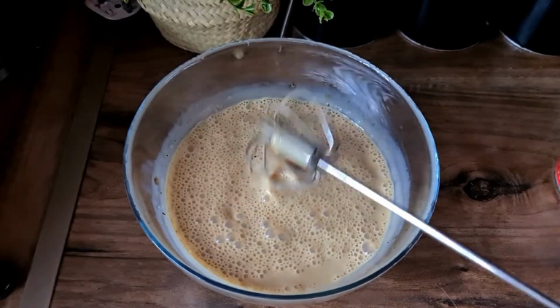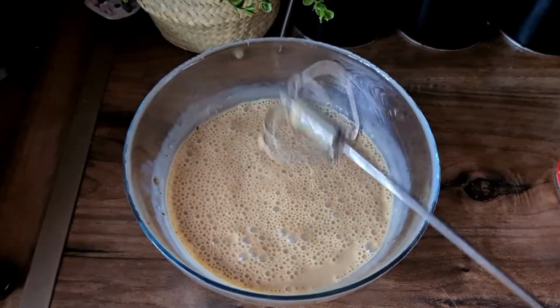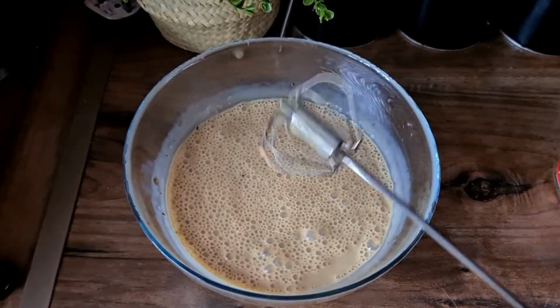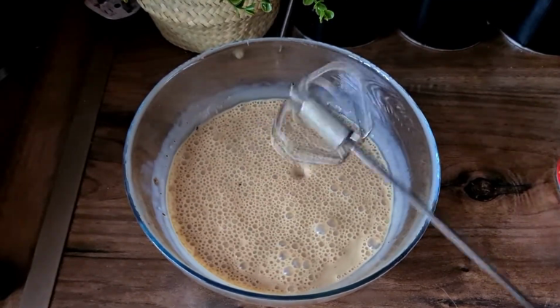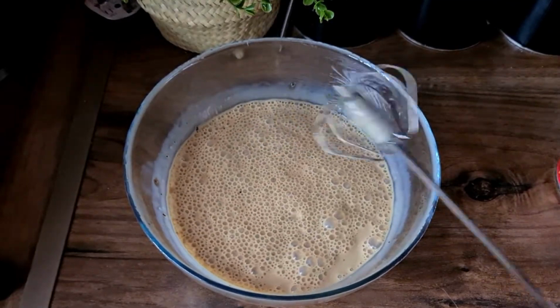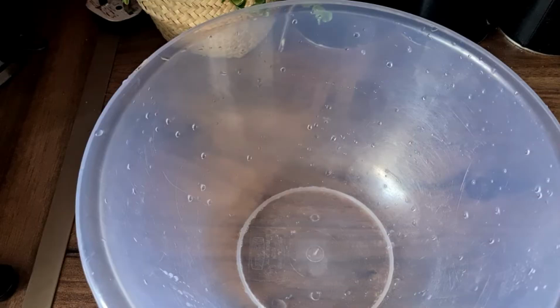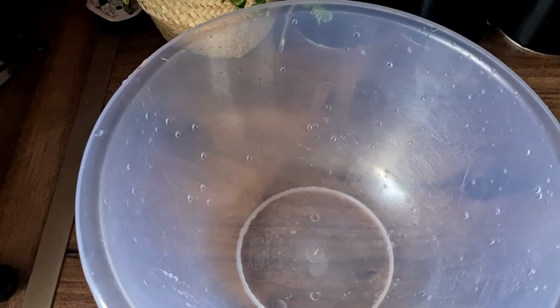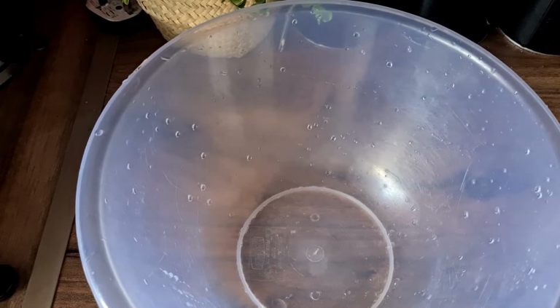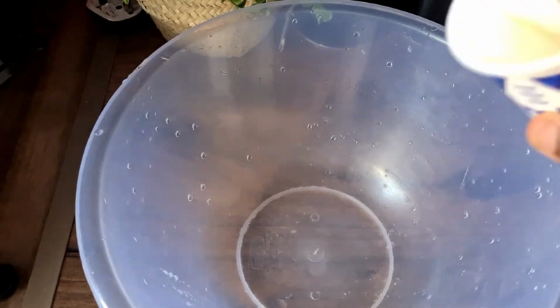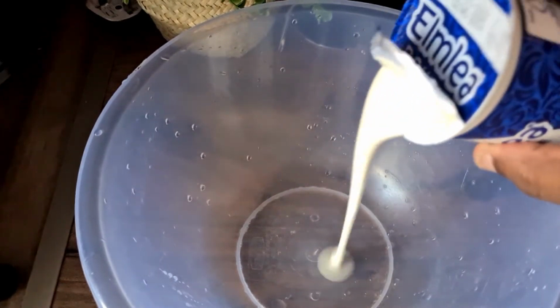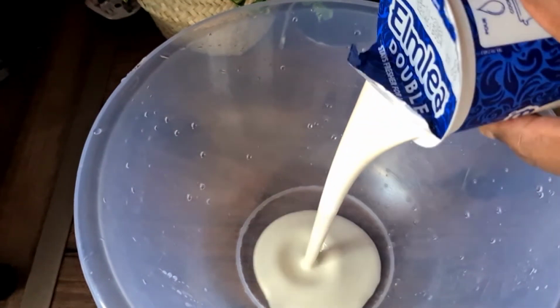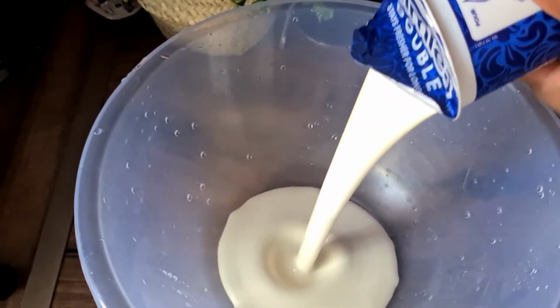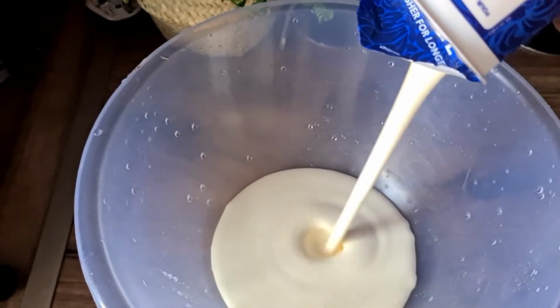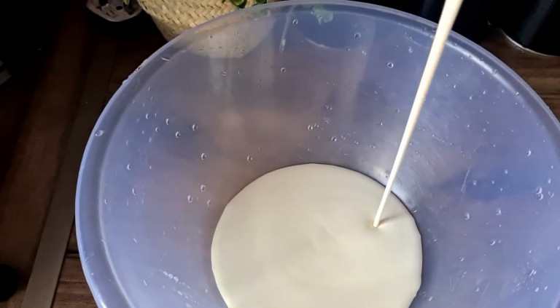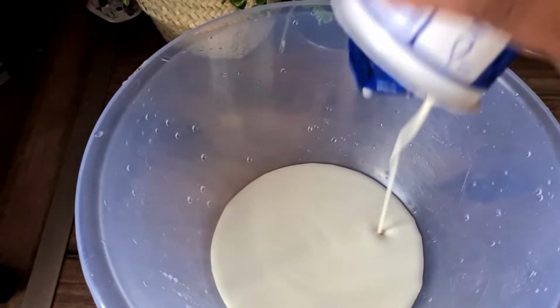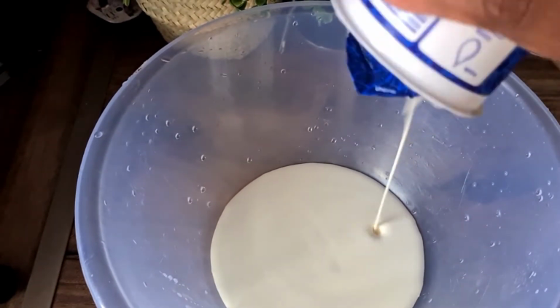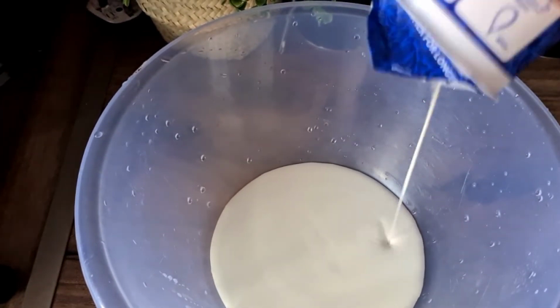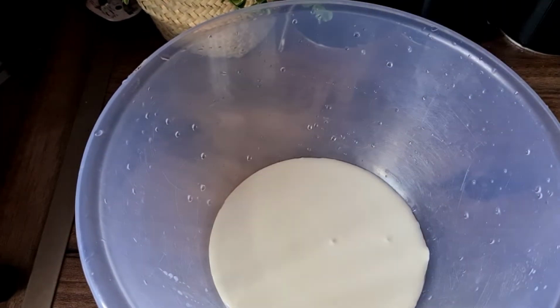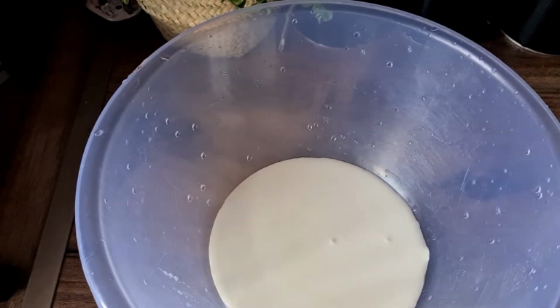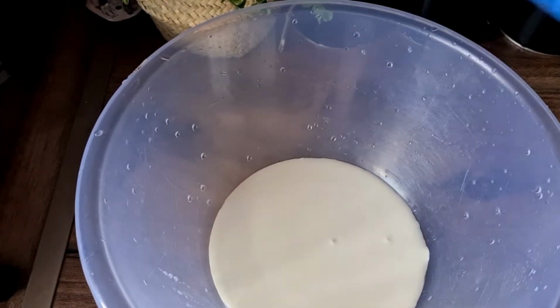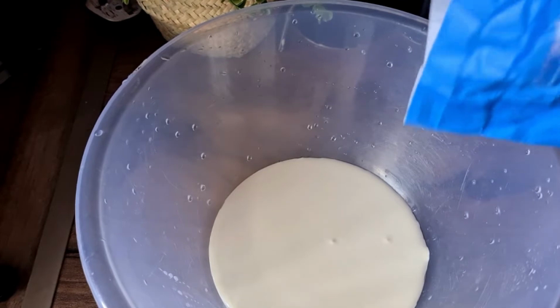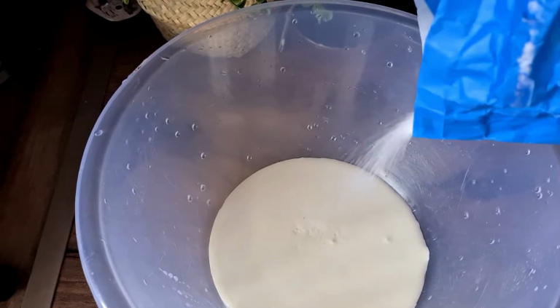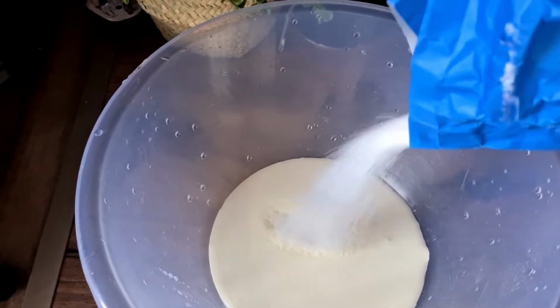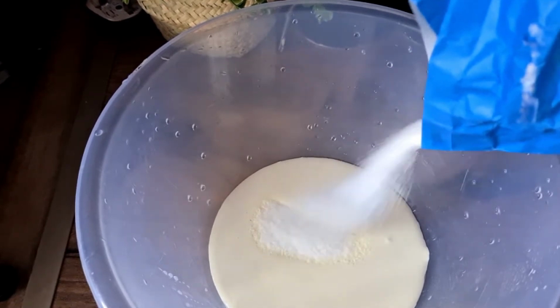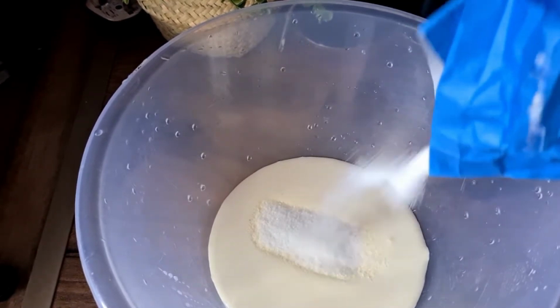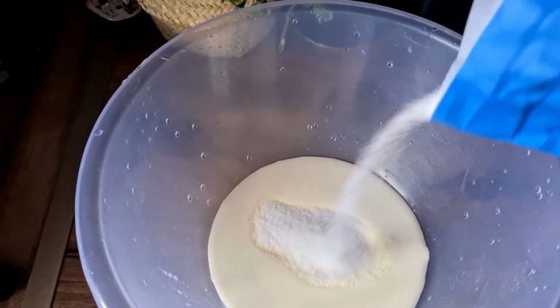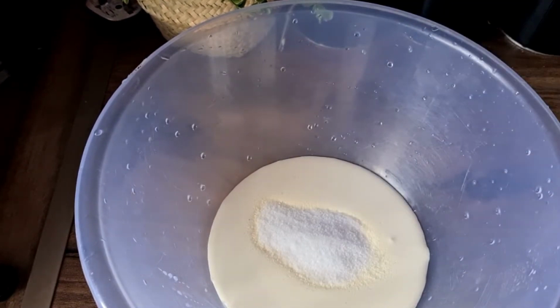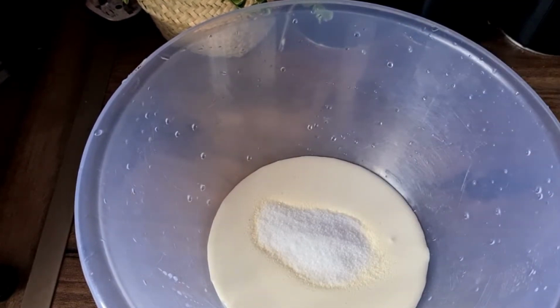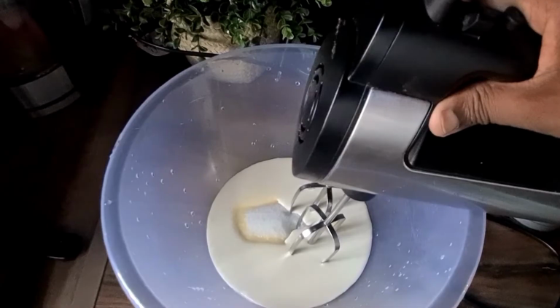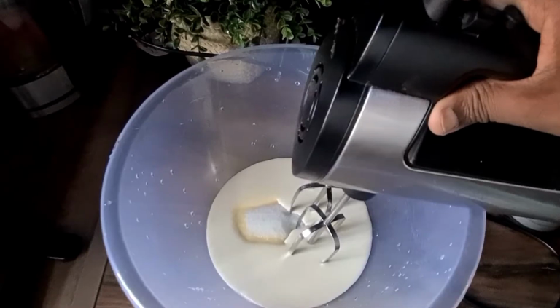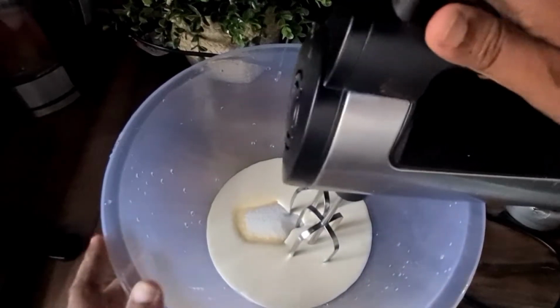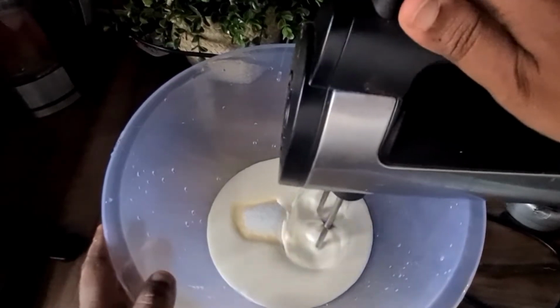Now that's finished, we're going to start with the frosting. We're going to need double cream and some mascarpone cheese, sugar, and some vanilla essence, and we're going to whisk it until stiff peaks.